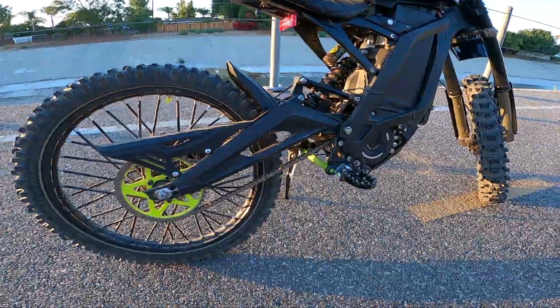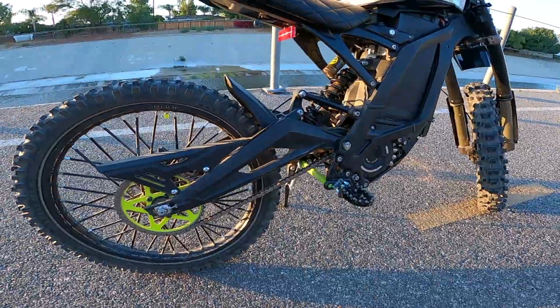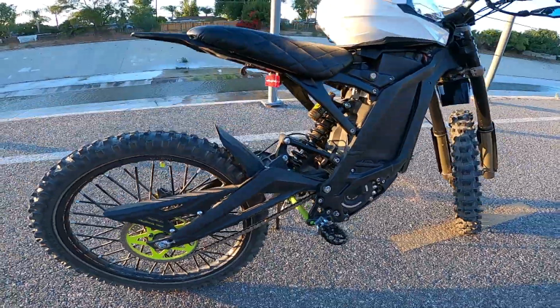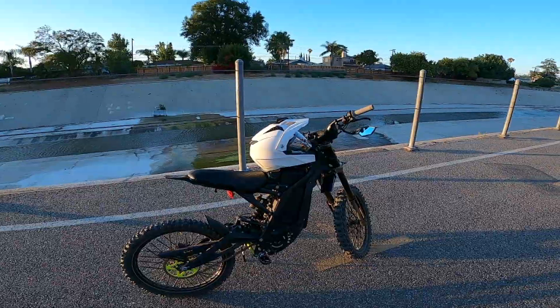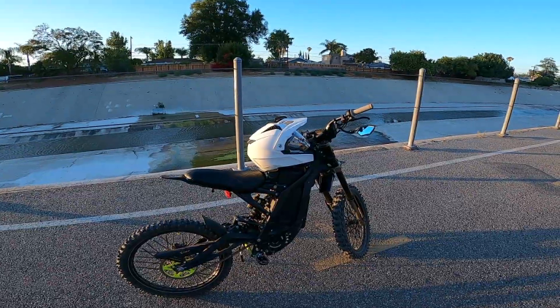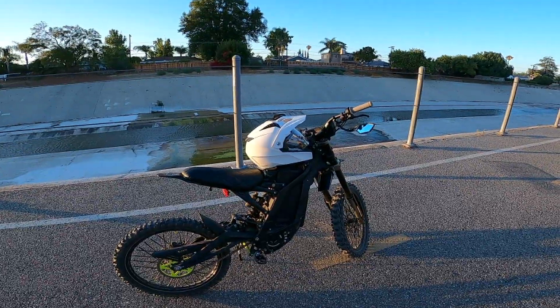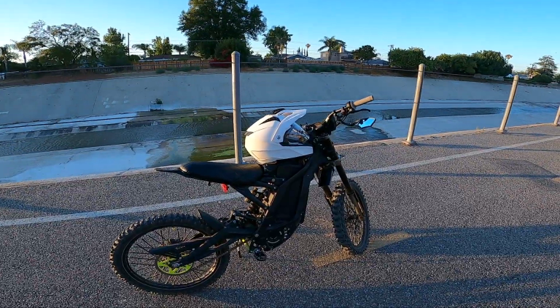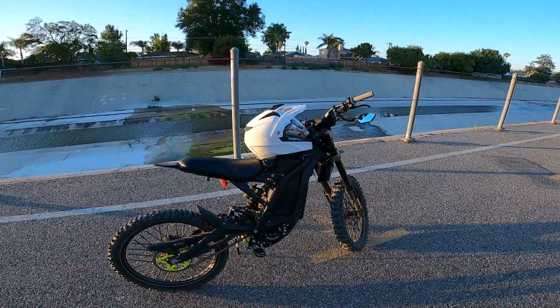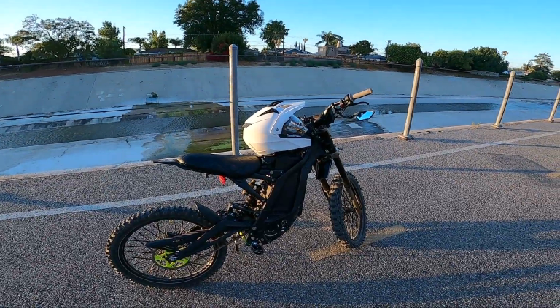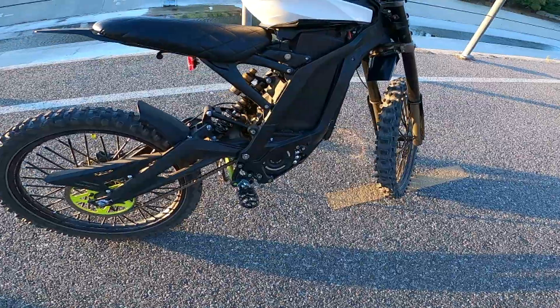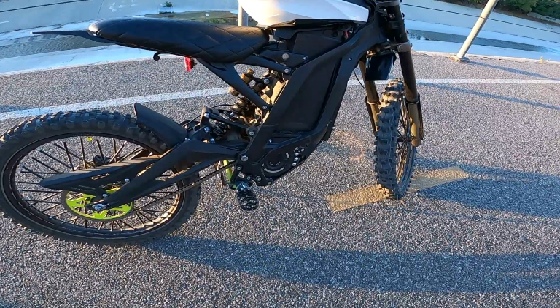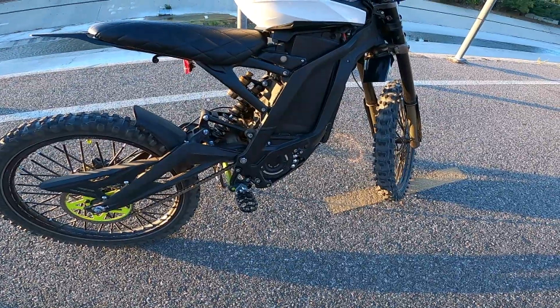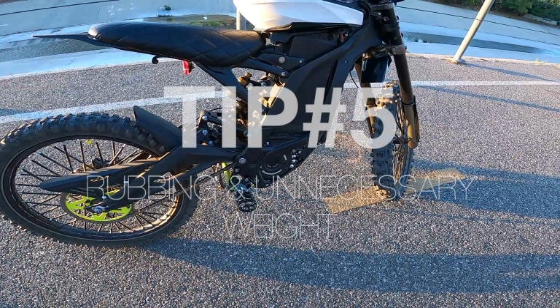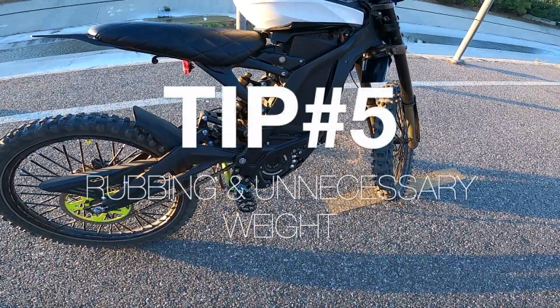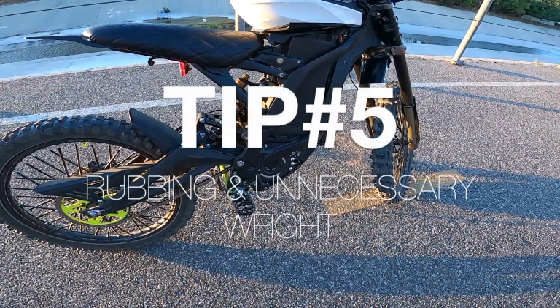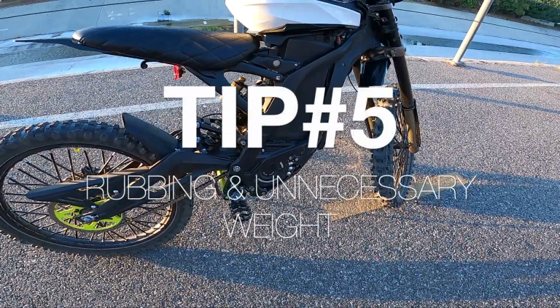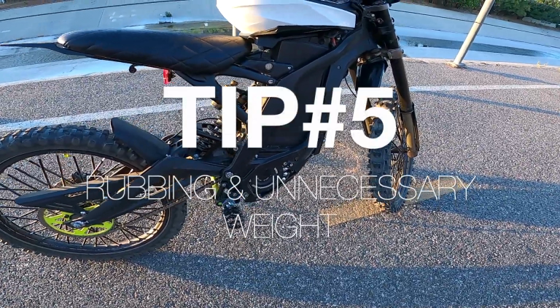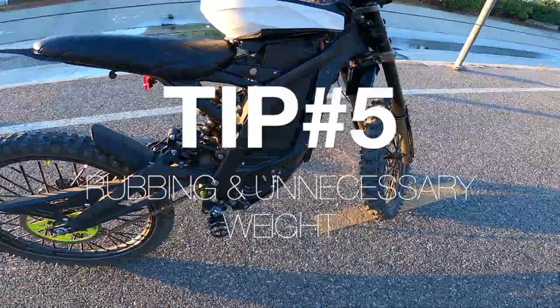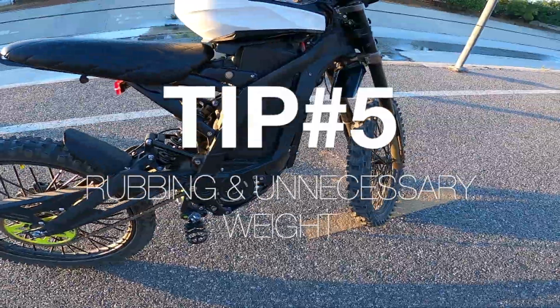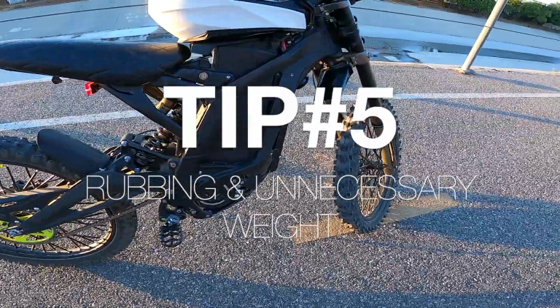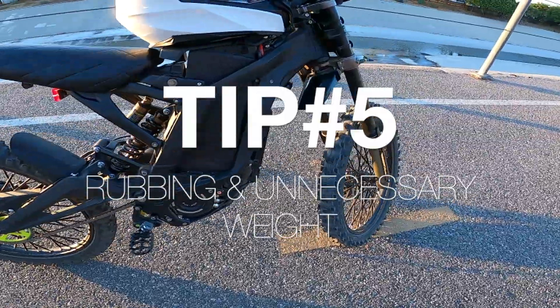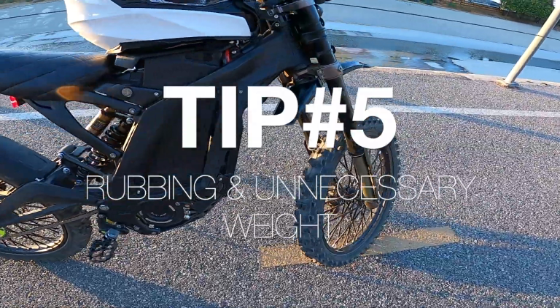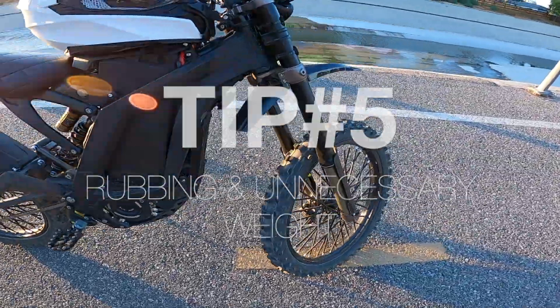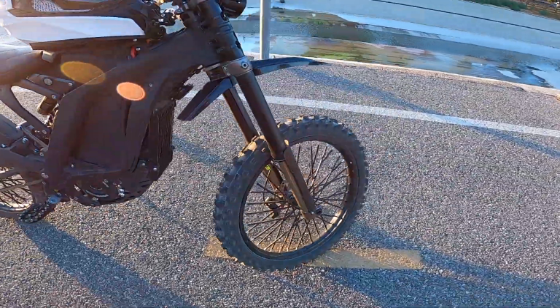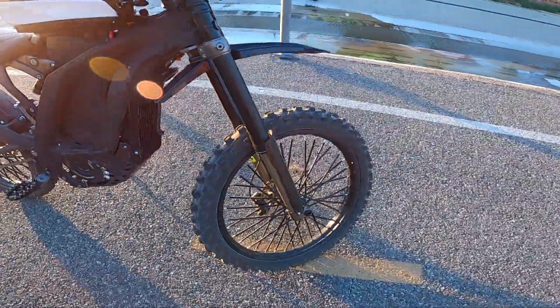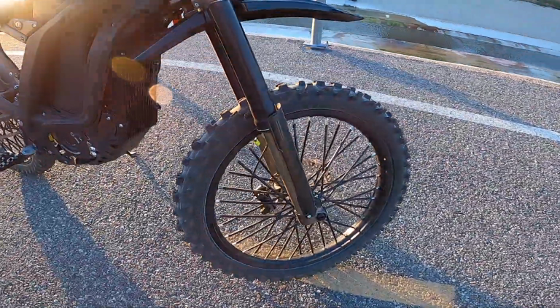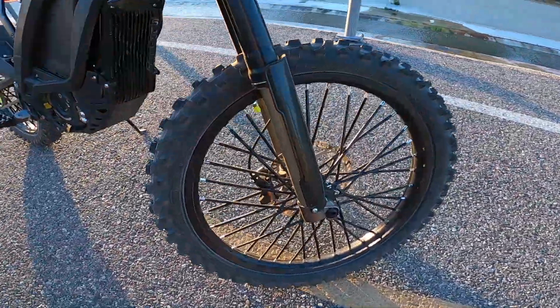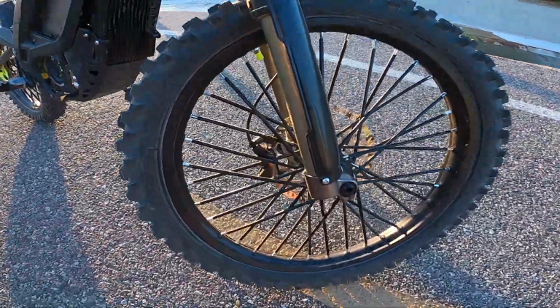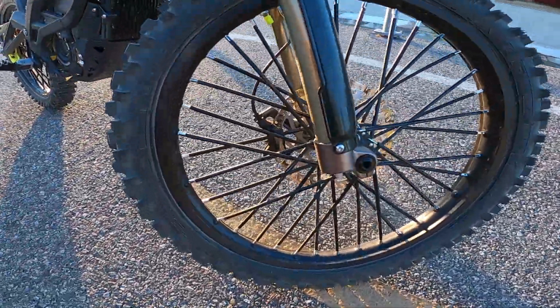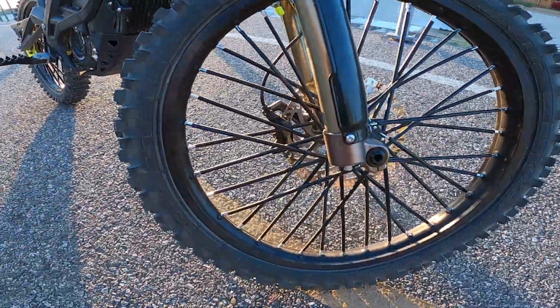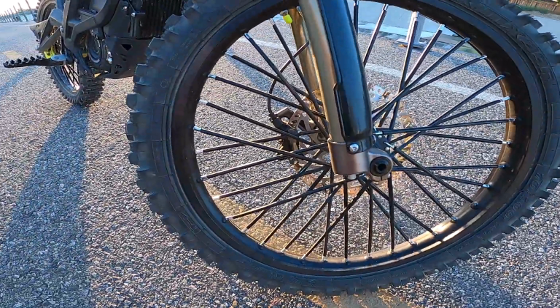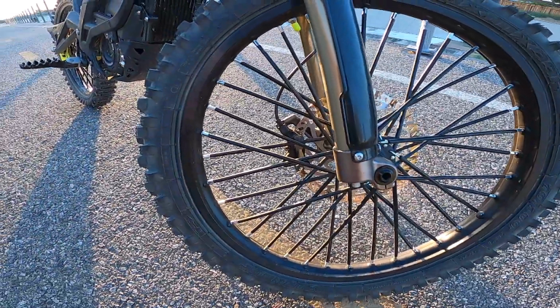Tip number four: lube, clean, and adjust your chain constantly. It will run better and save you battery life.